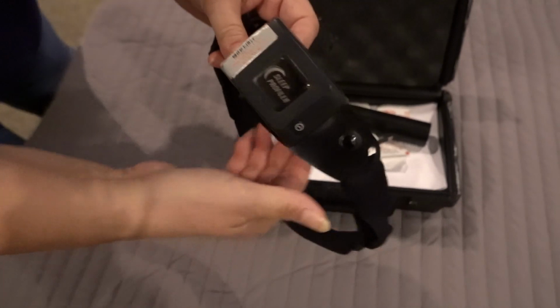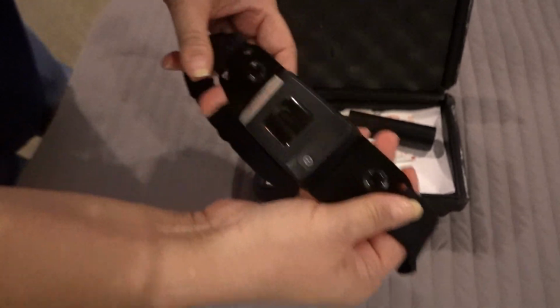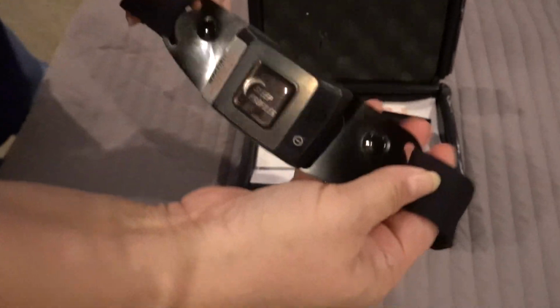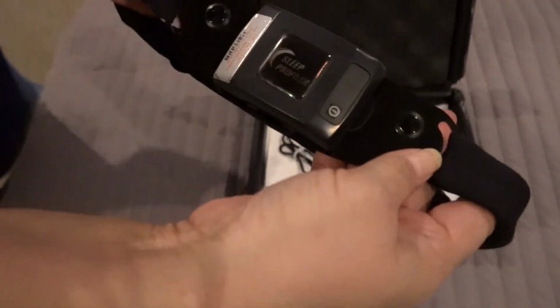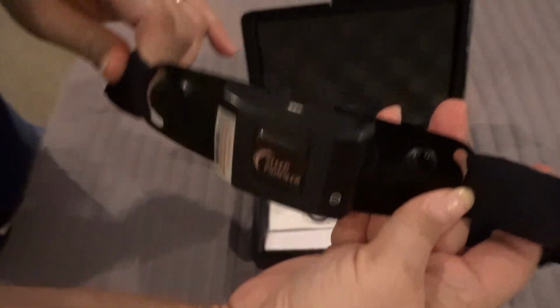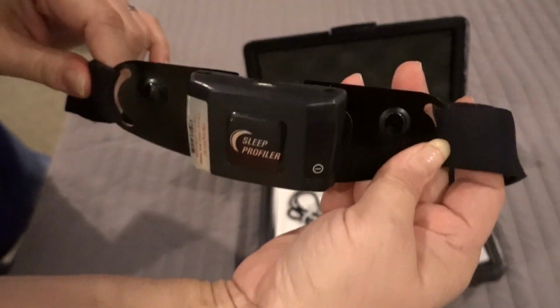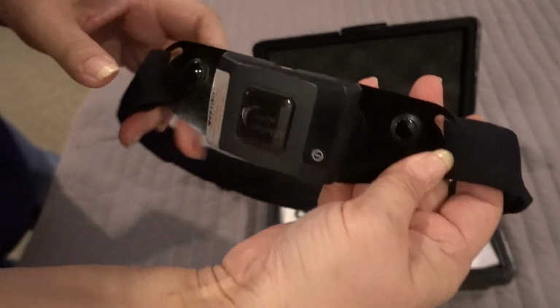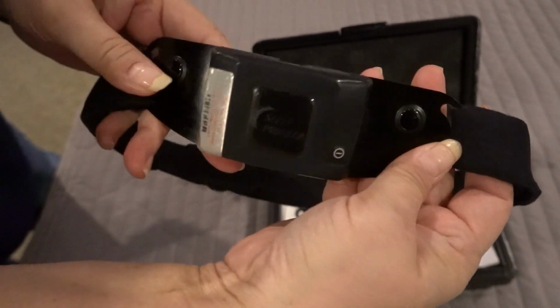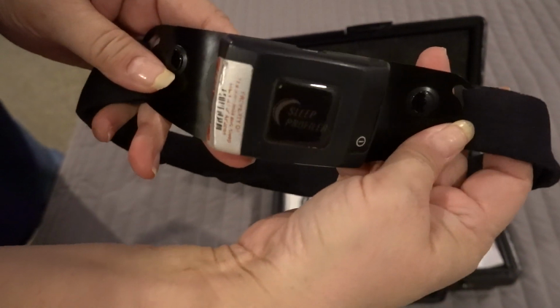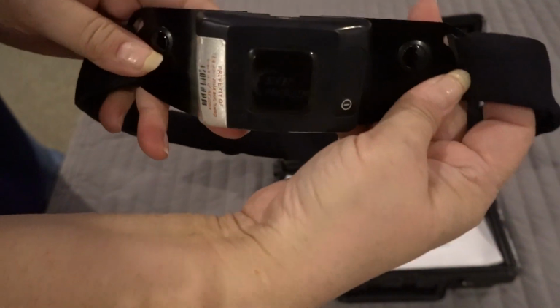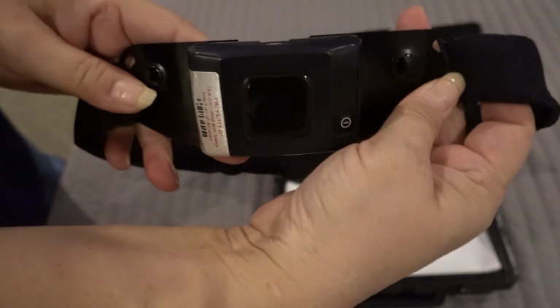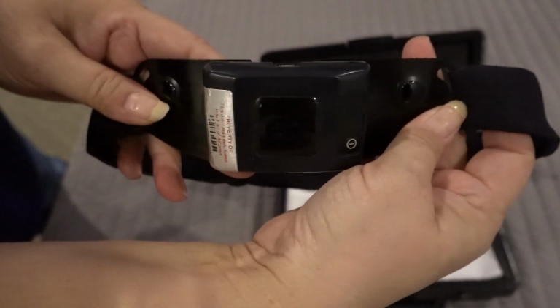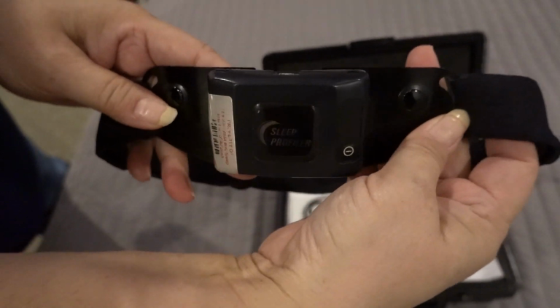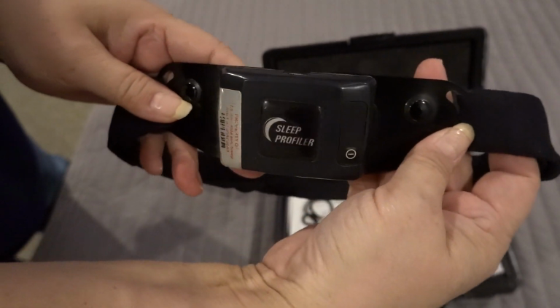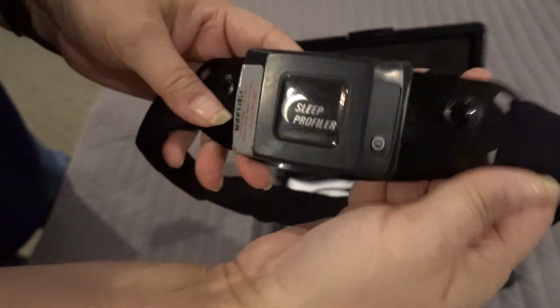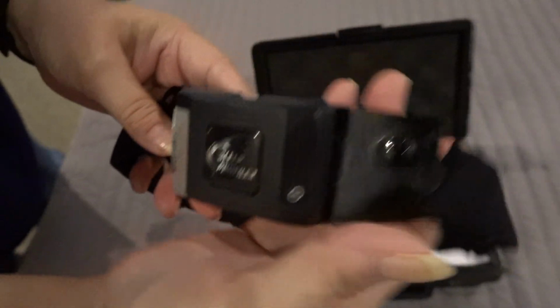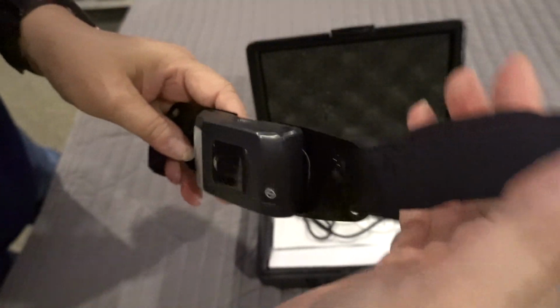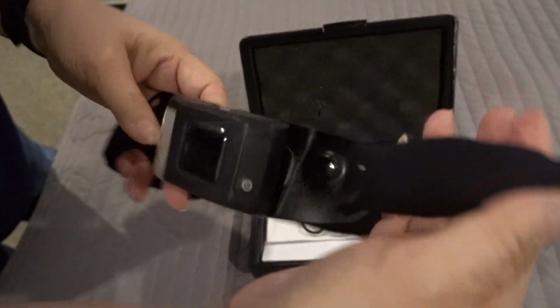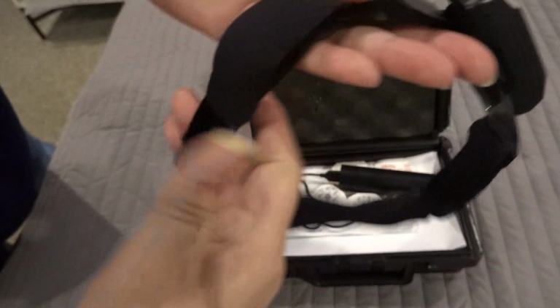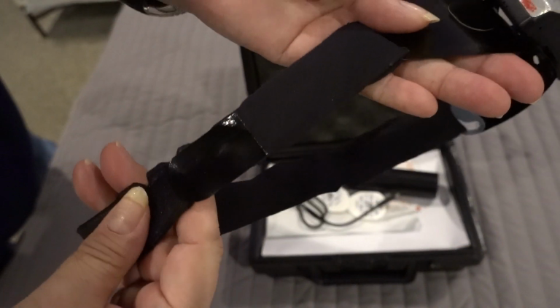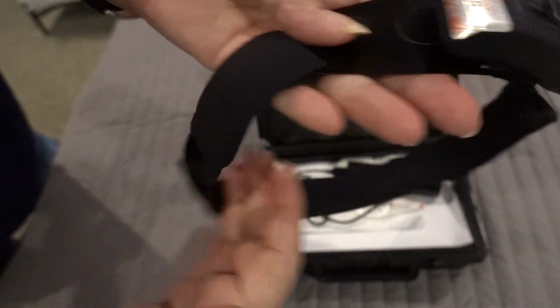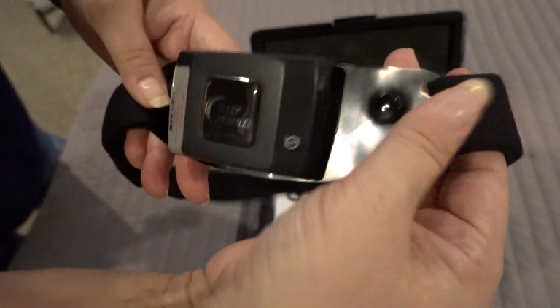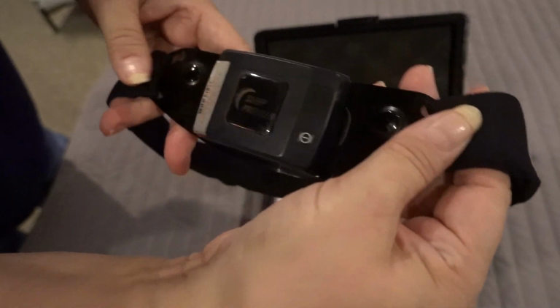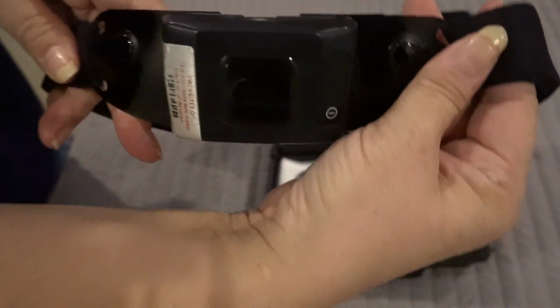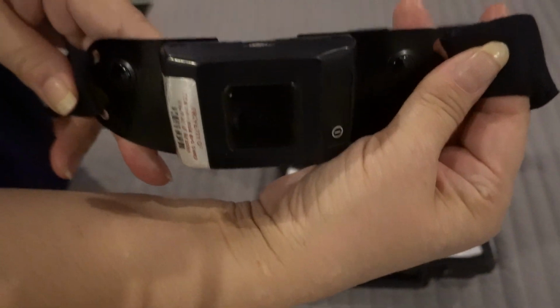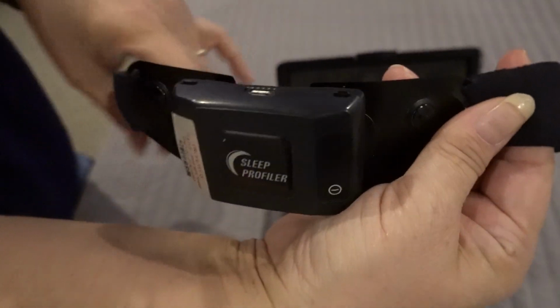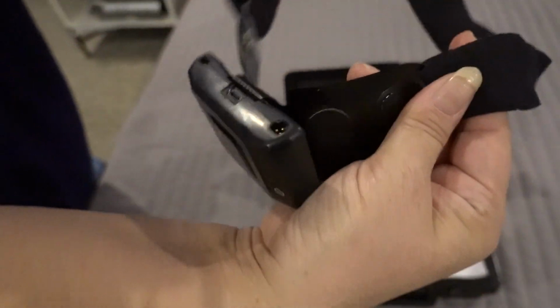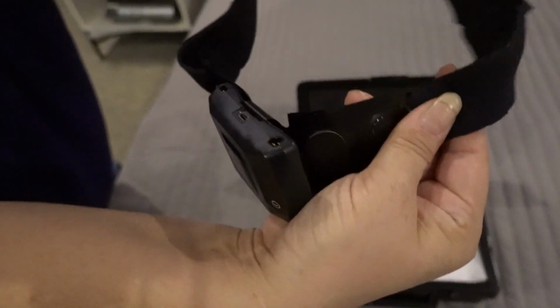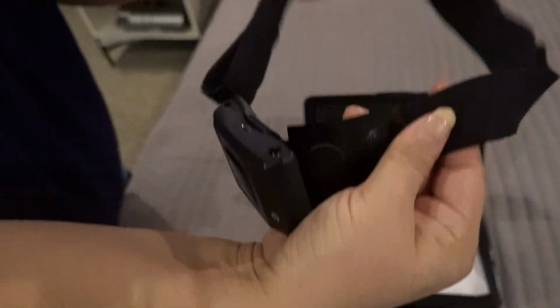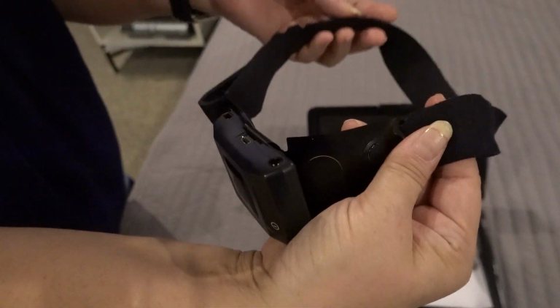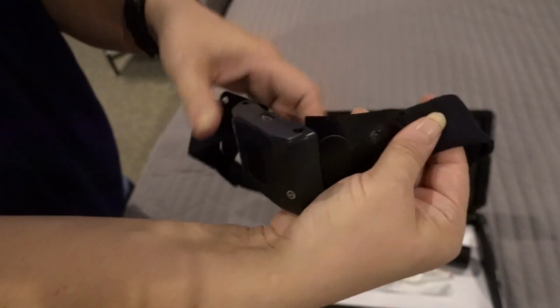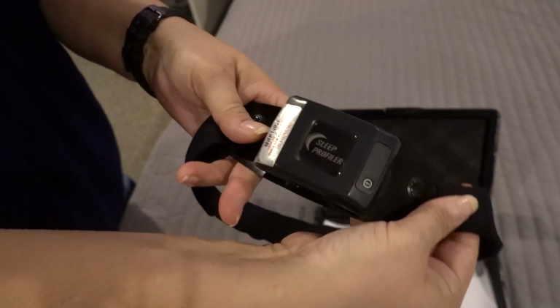The headband is going to slide over your head and sit directly in the center of your forehead. There are straps on each side that you can adjust so that it doesn't slide around and slide off your head.